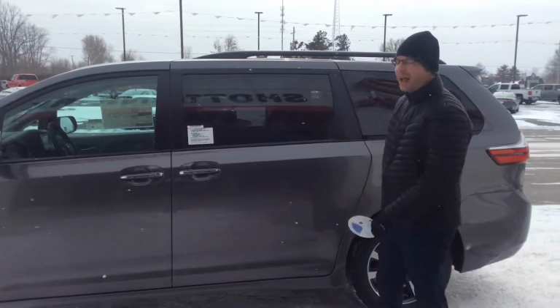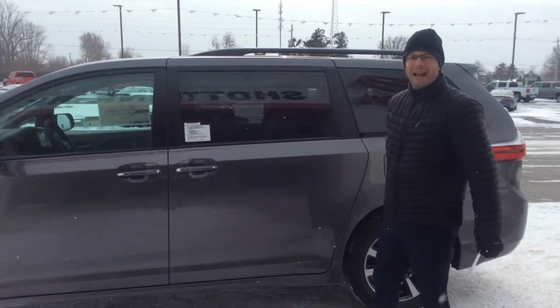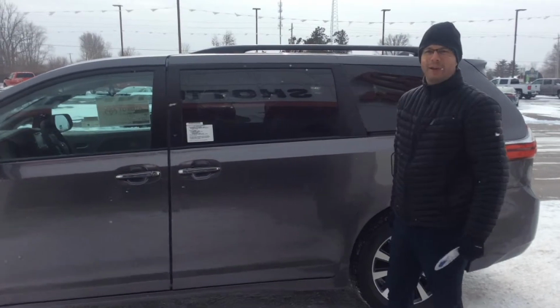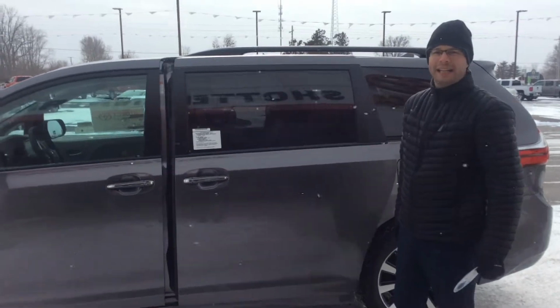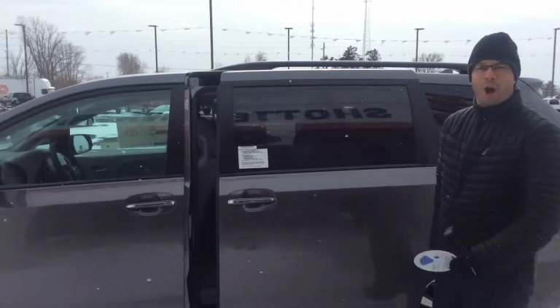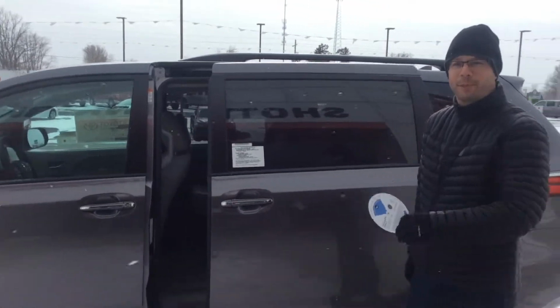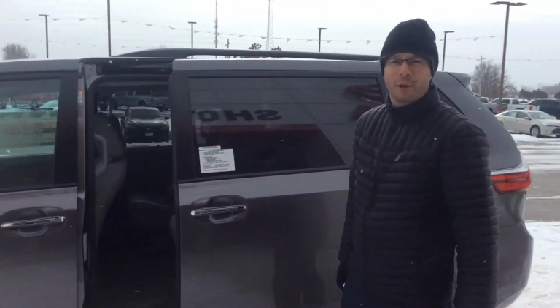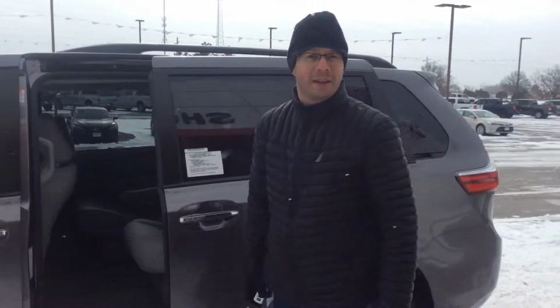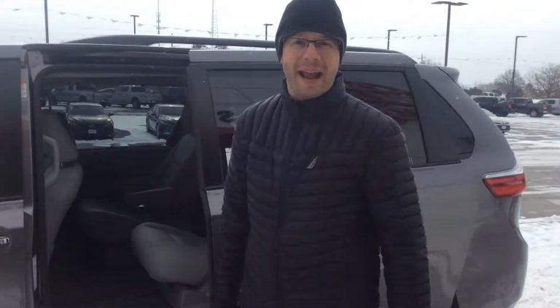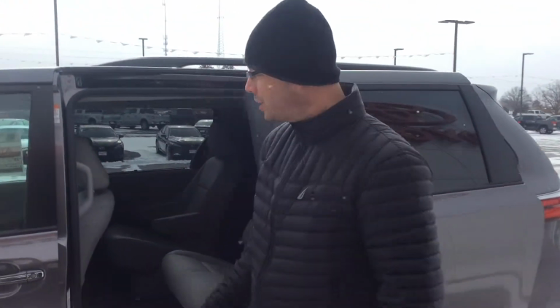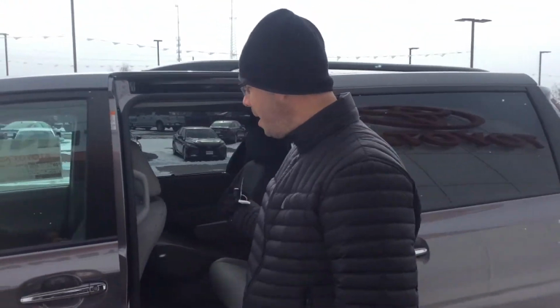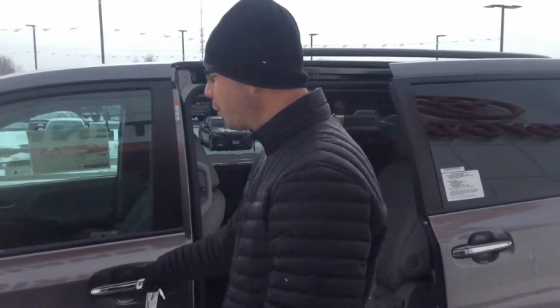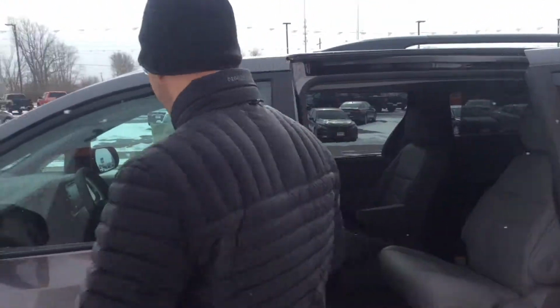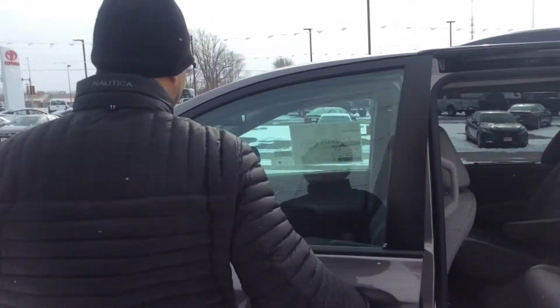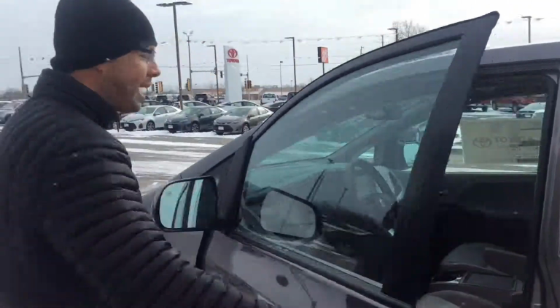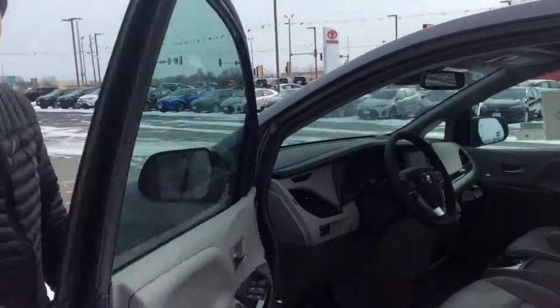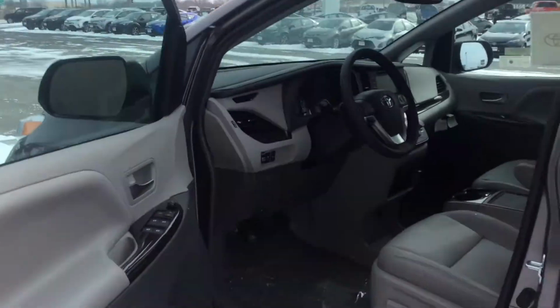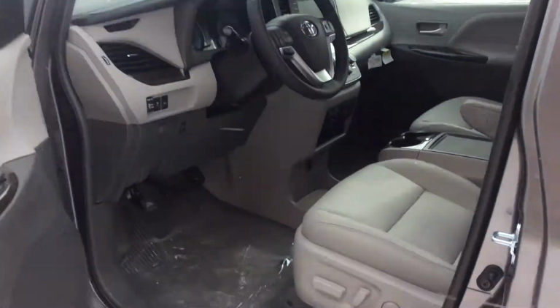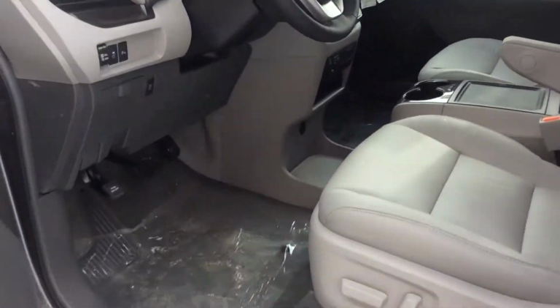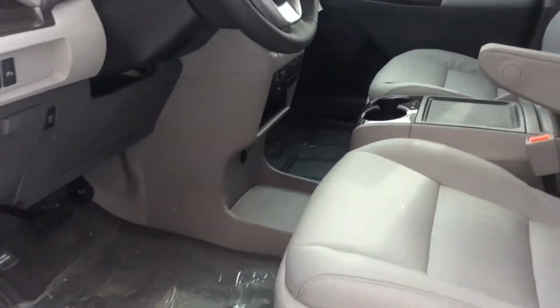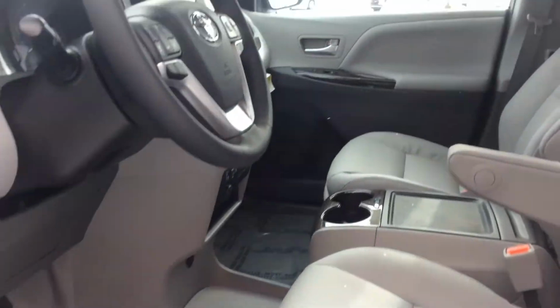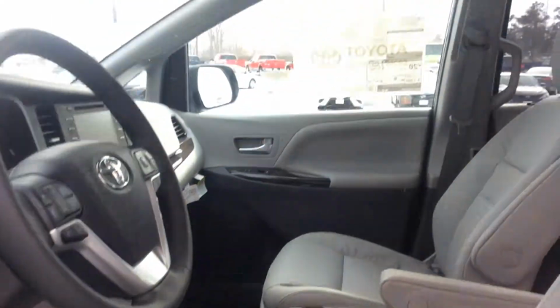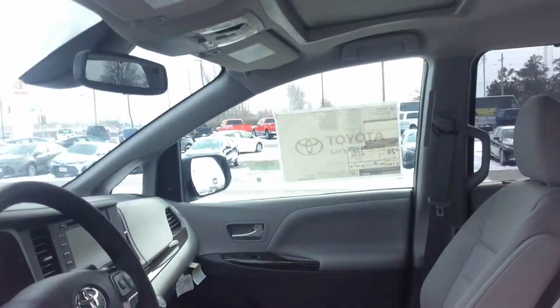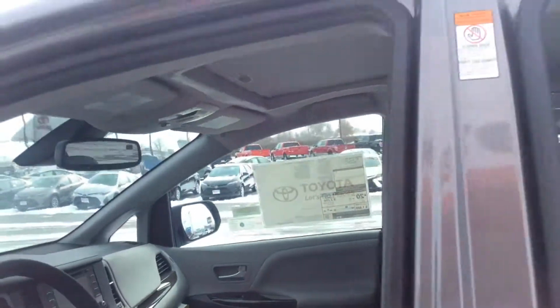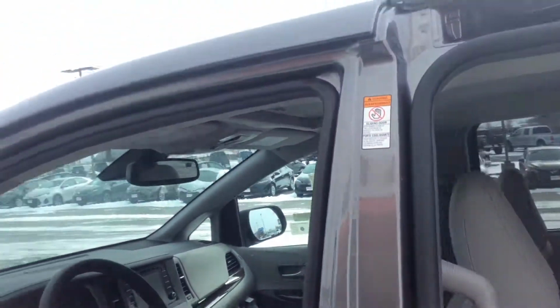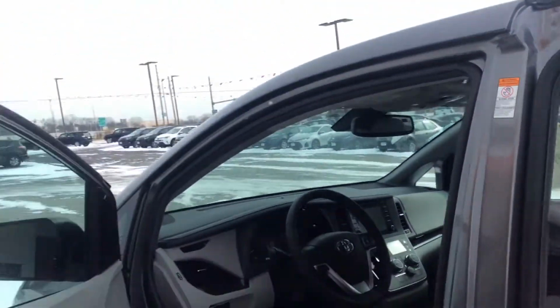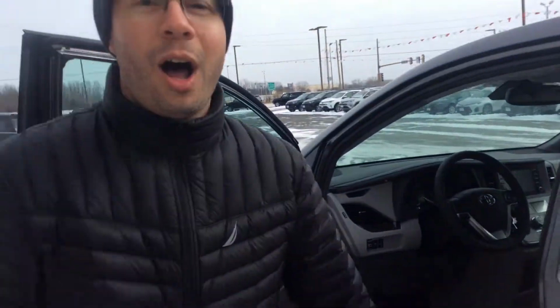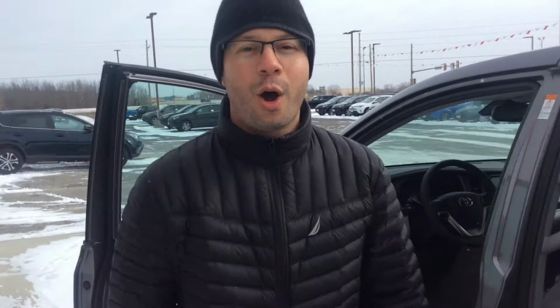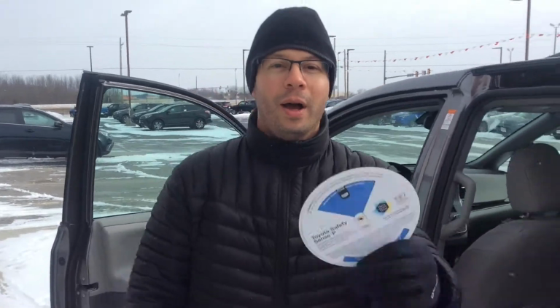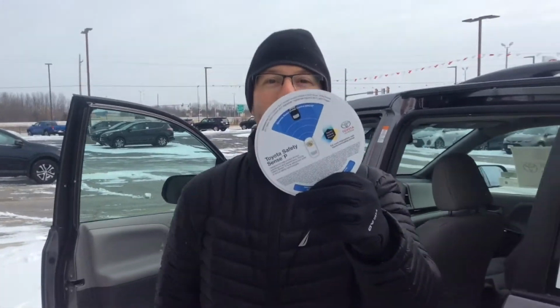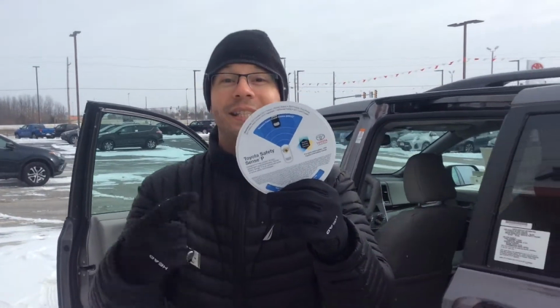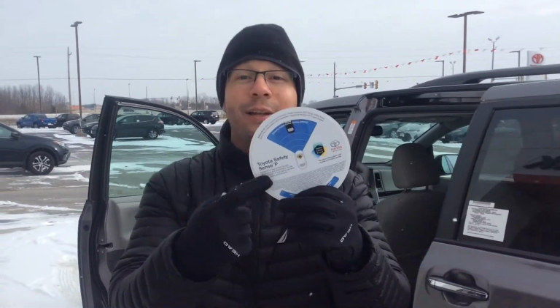Inside, we've got leather, heated leather. On this particular model, there's navigation, power doors. Check out the inside. Comes with three months of satellite radio from Sirius. Also, all this is standard.